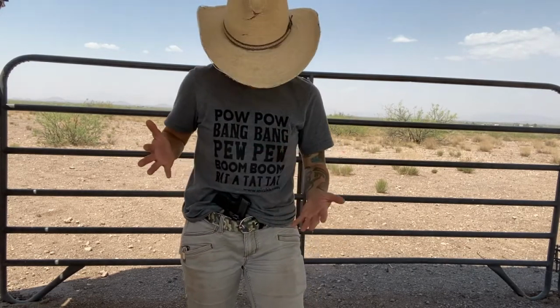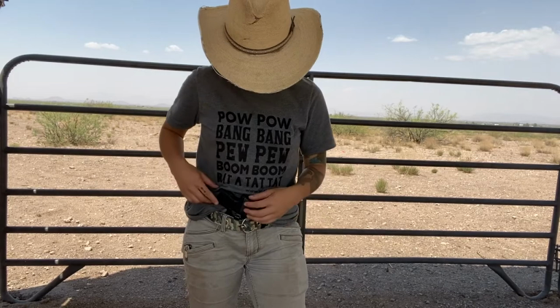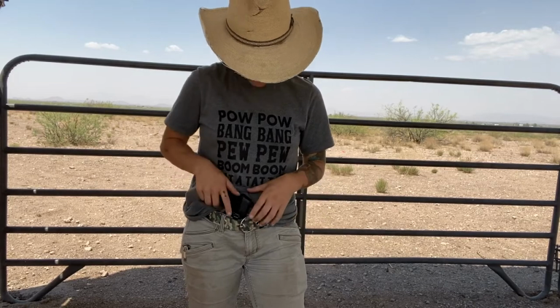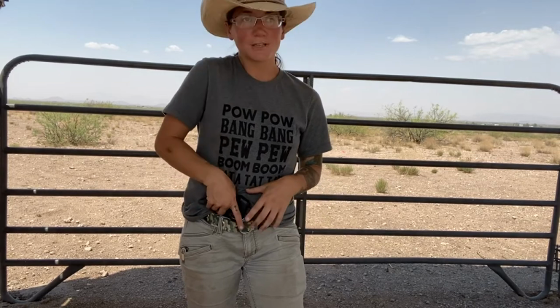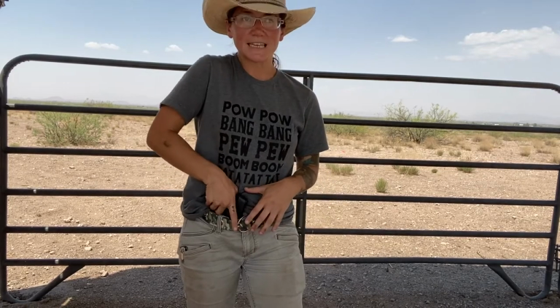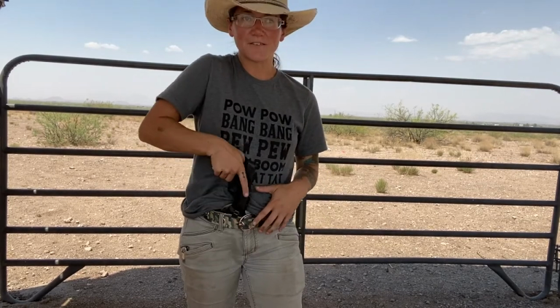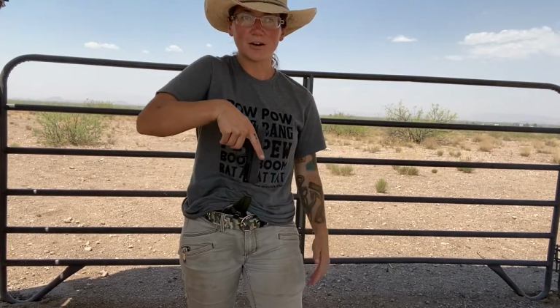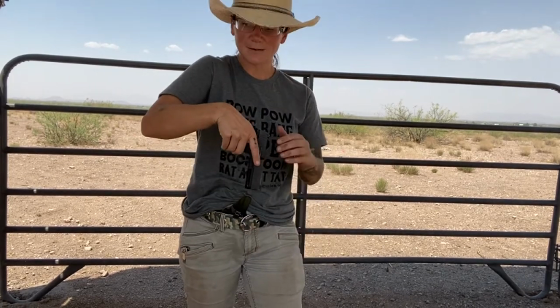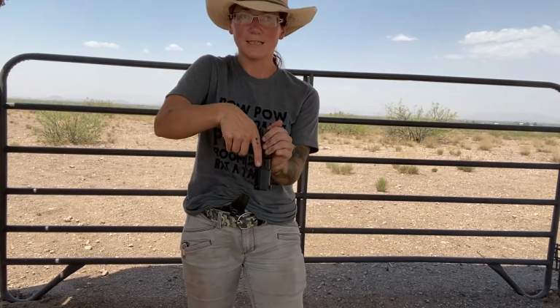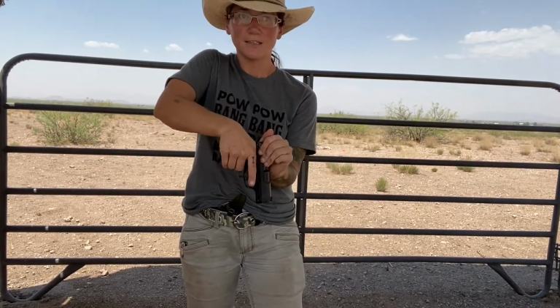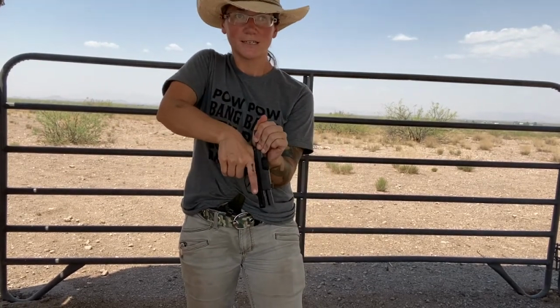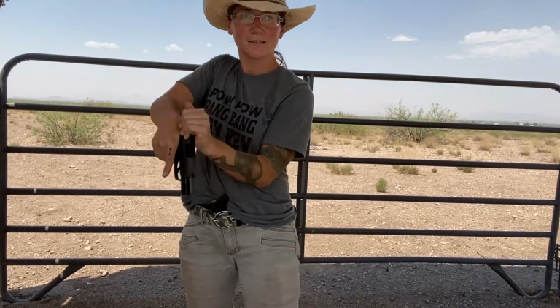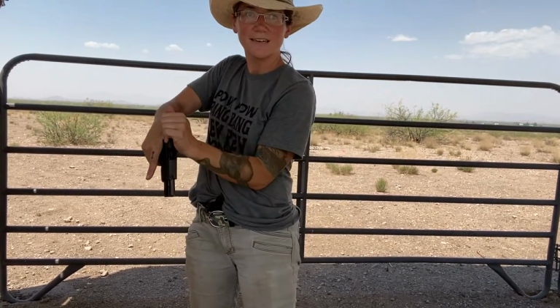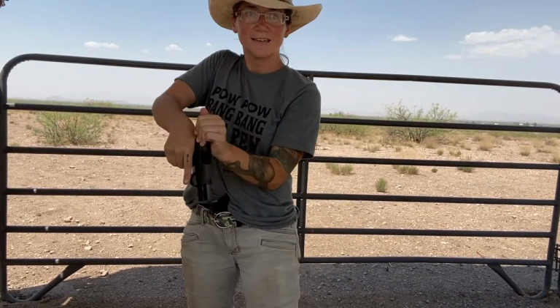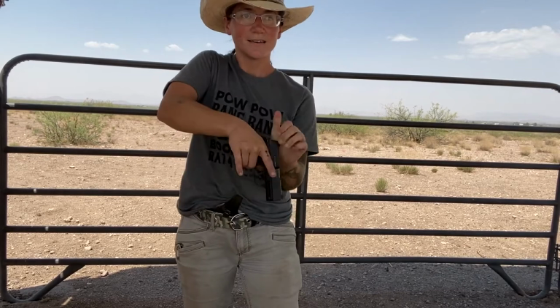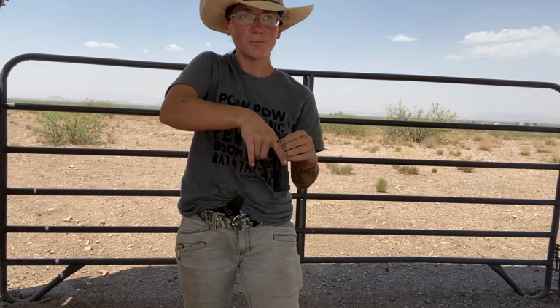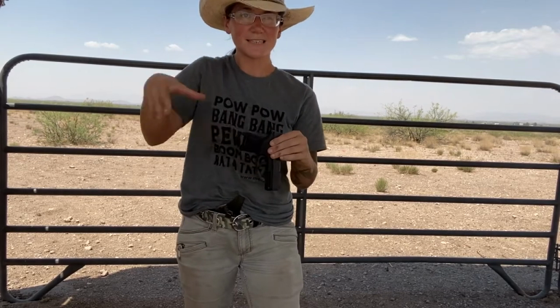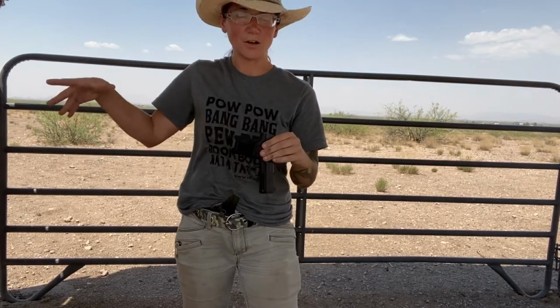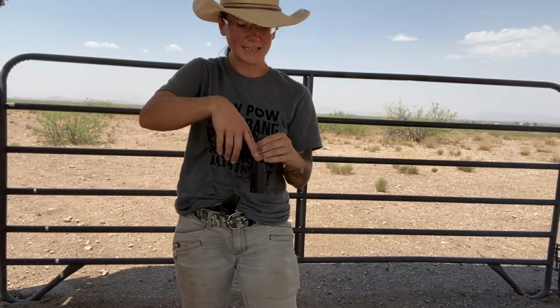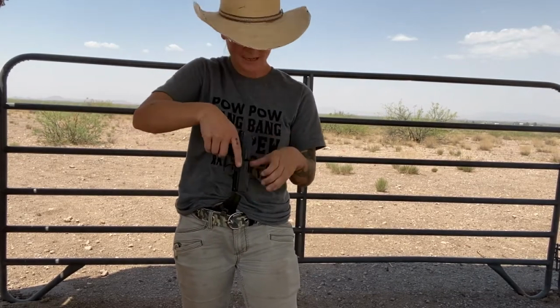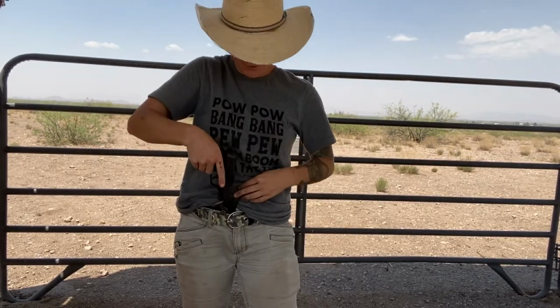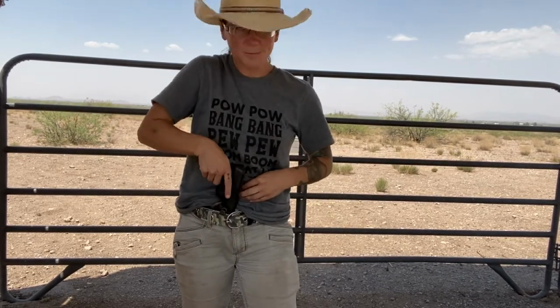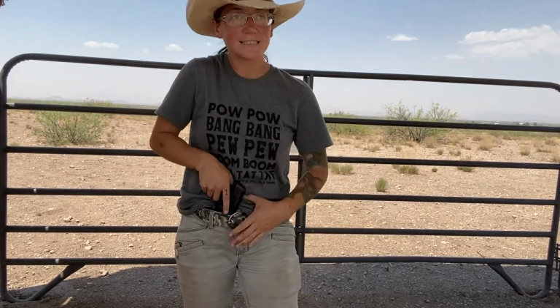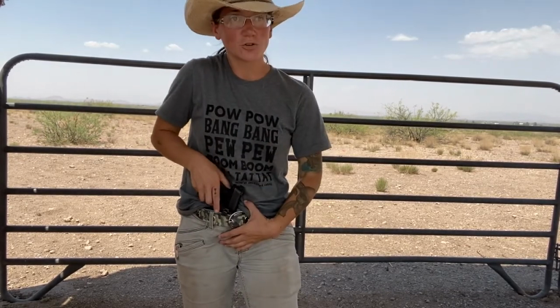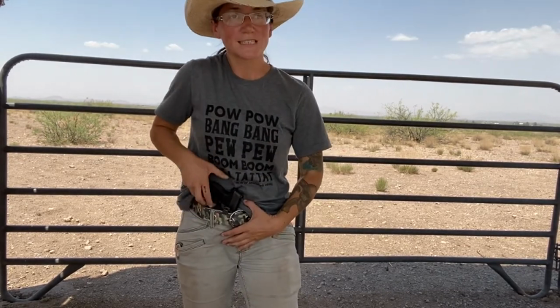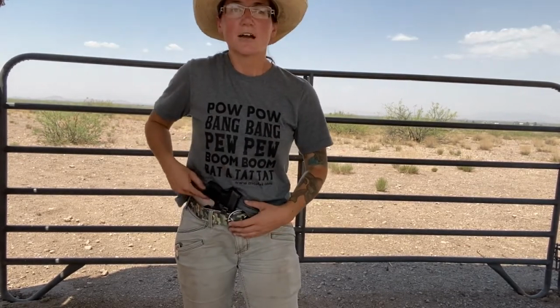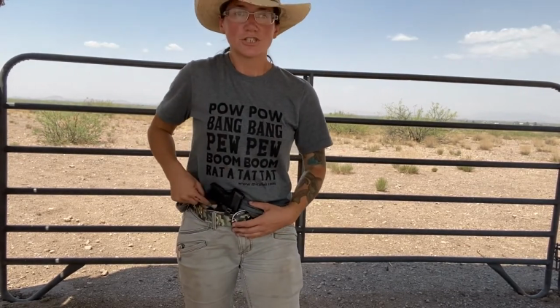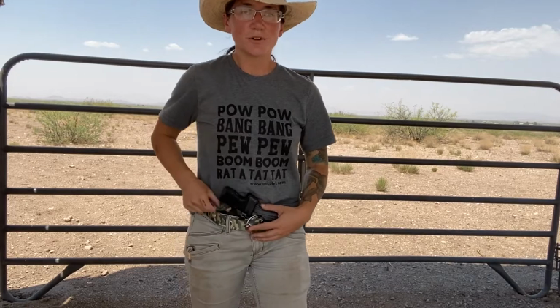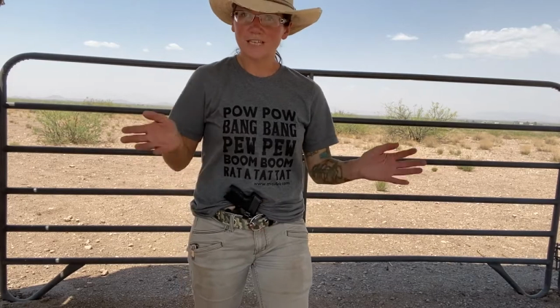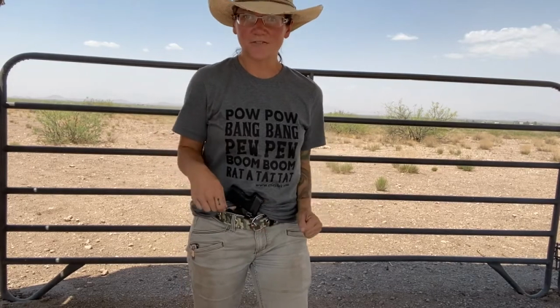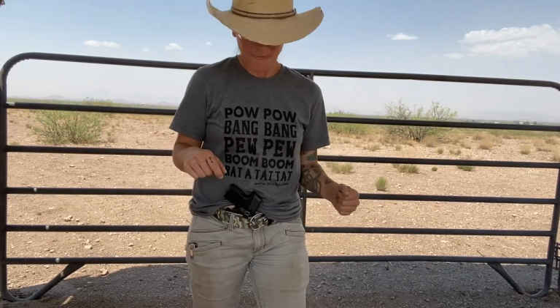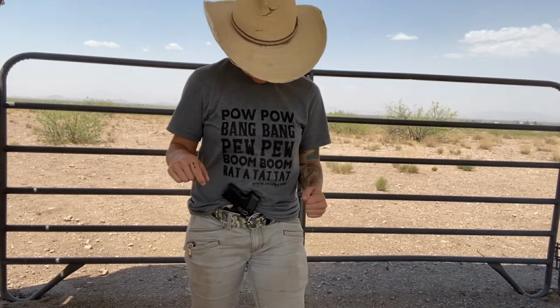Before I move on, I would like to say that my firearm is completely unloaded. No magazine, no anything. So as I'm testing and showing this, I want you to know that we are doing it safely.